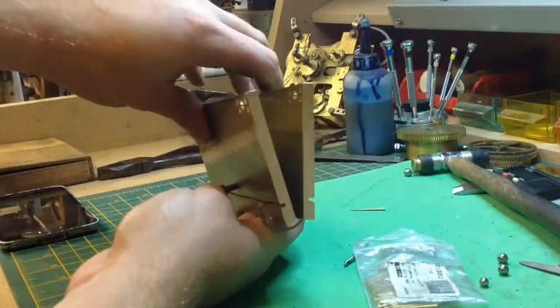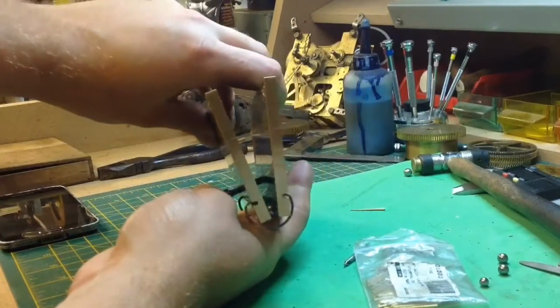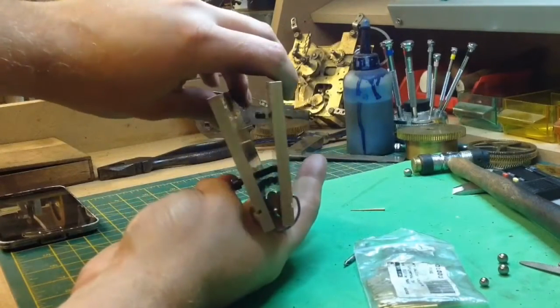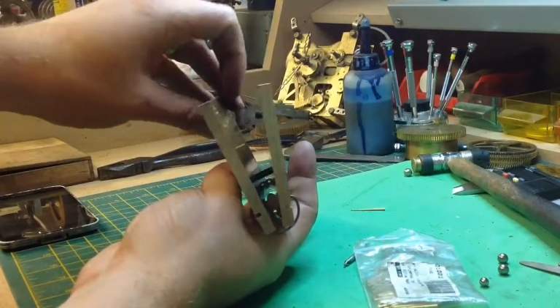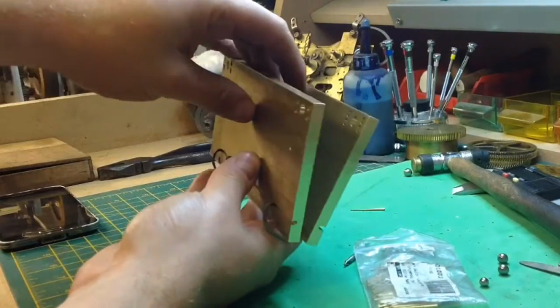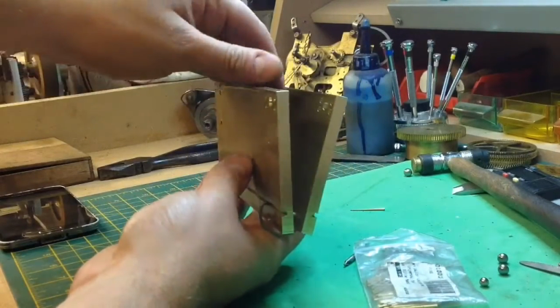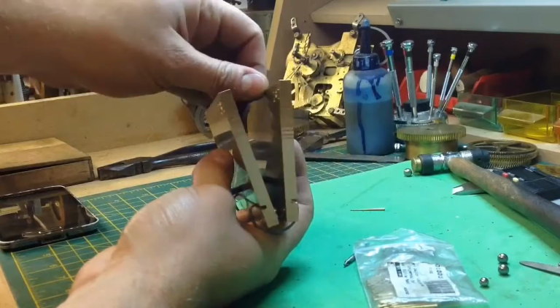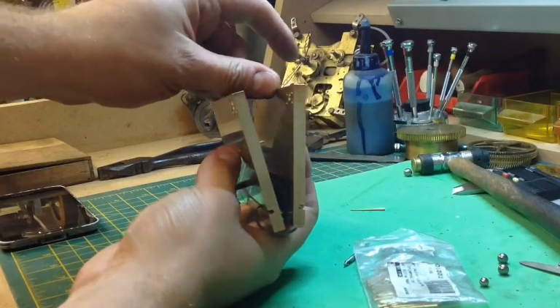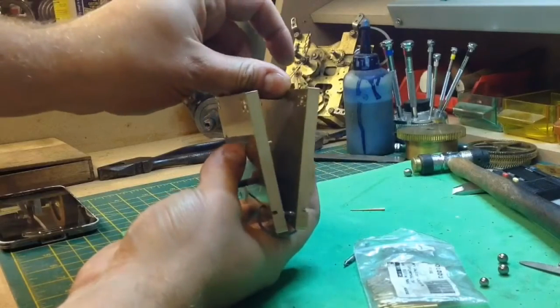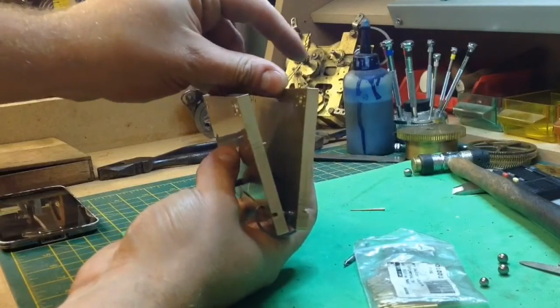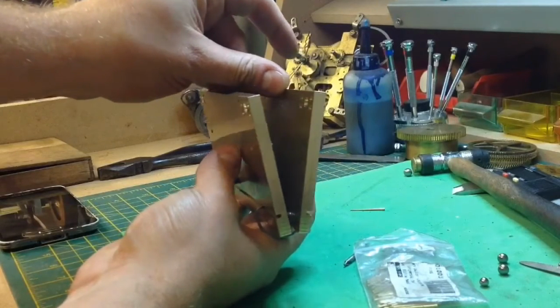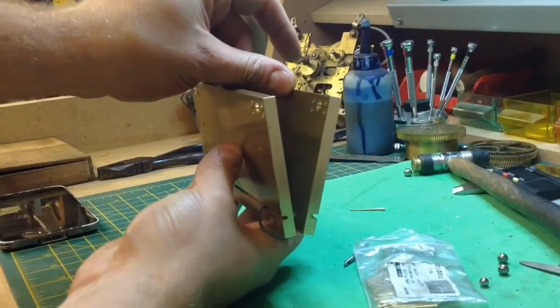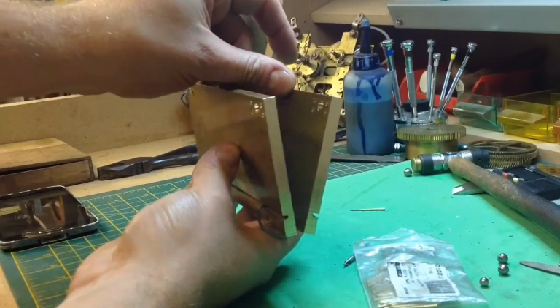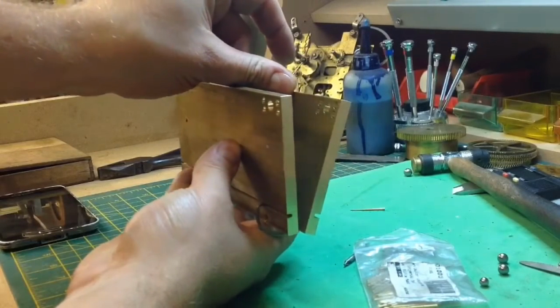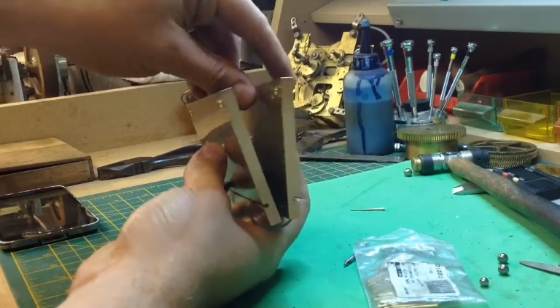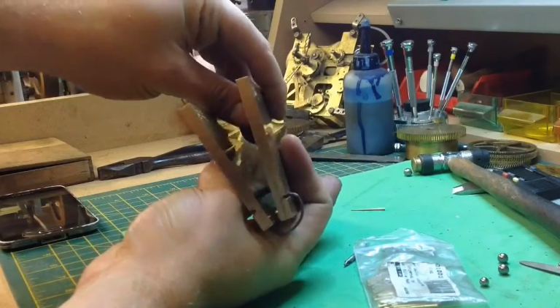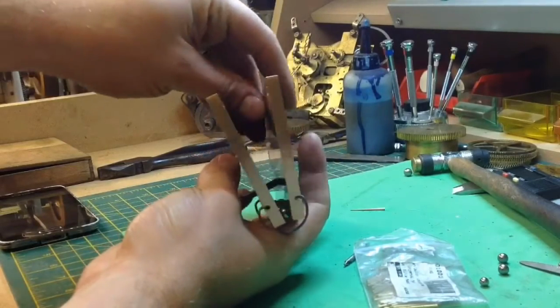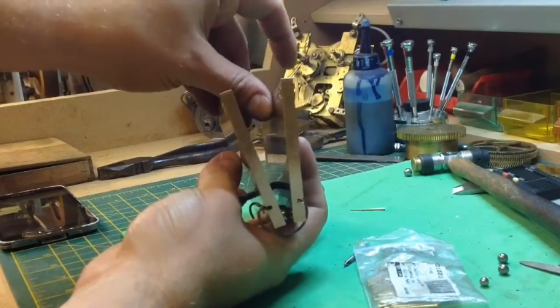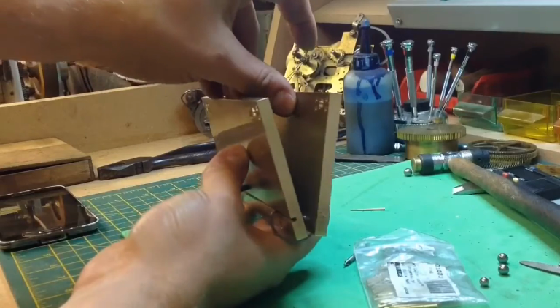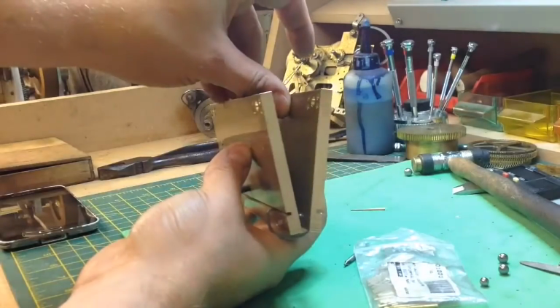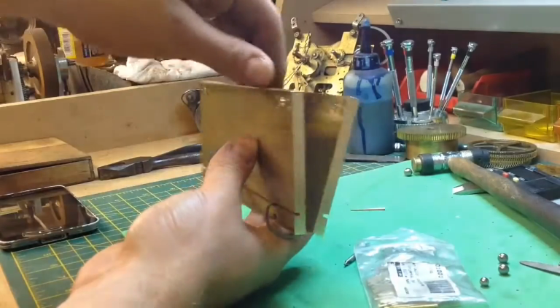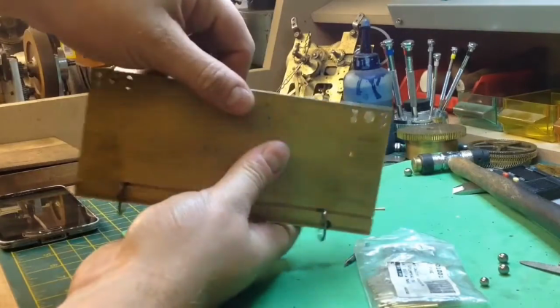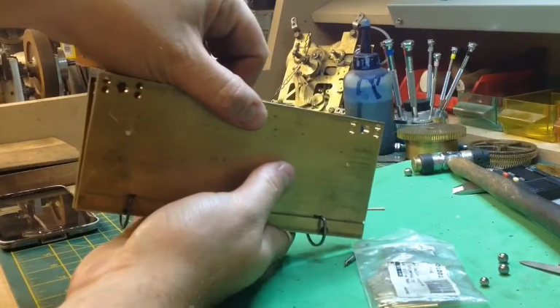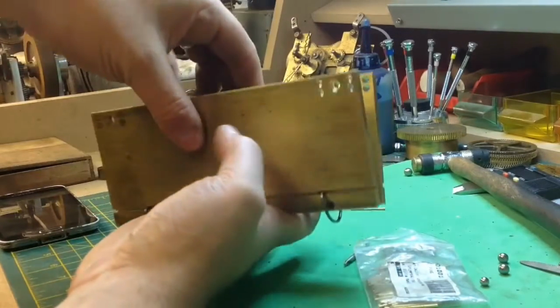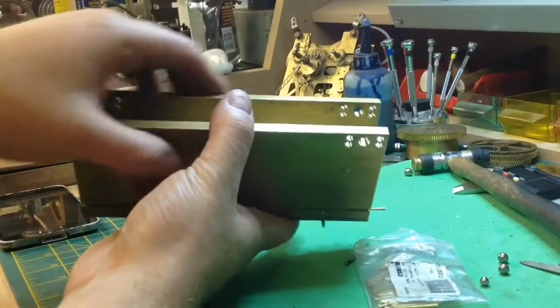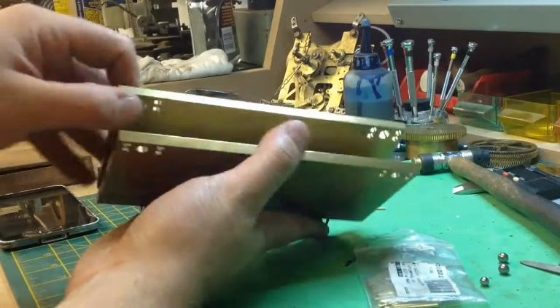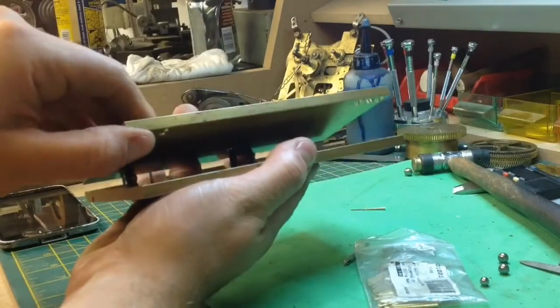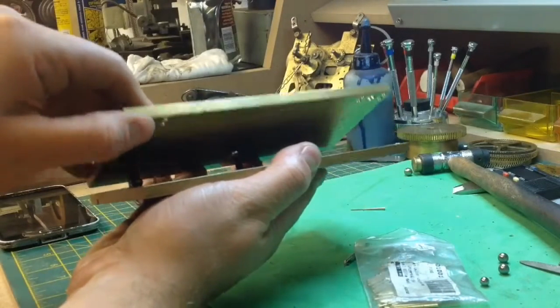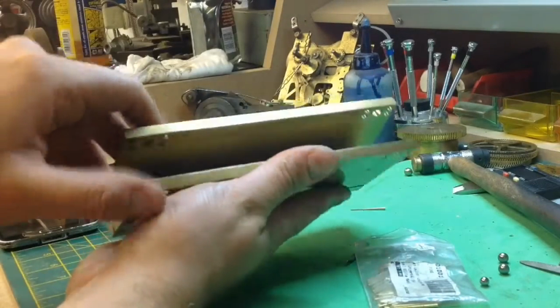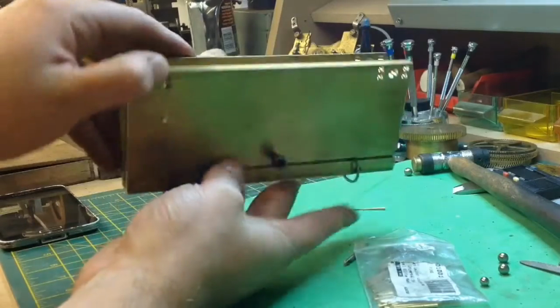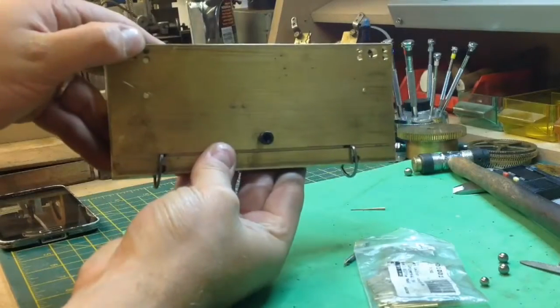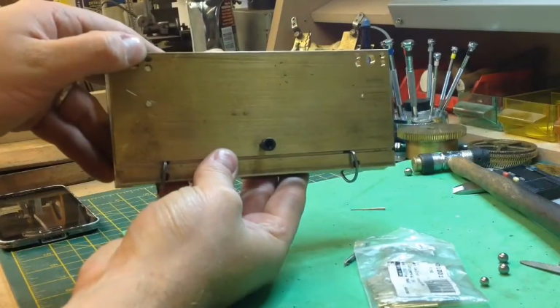It's a really — well, I say really easy — fairly easy build concept. So yeah, thanks again to Bill Todd and Mad Modder, and hopefully in the next couple of weeks you'll see this fully completed. Thank you very much.